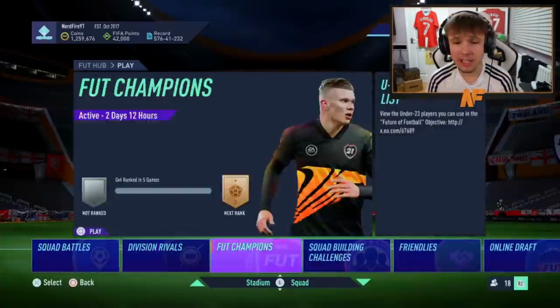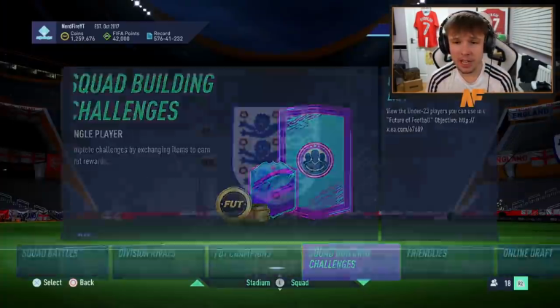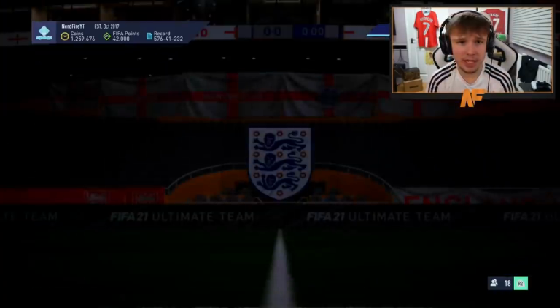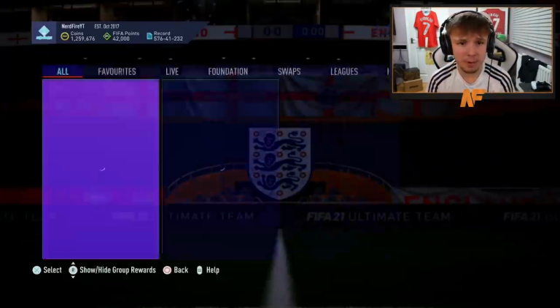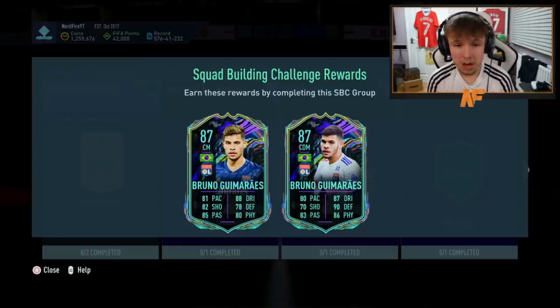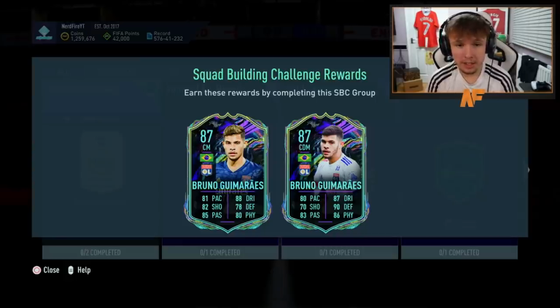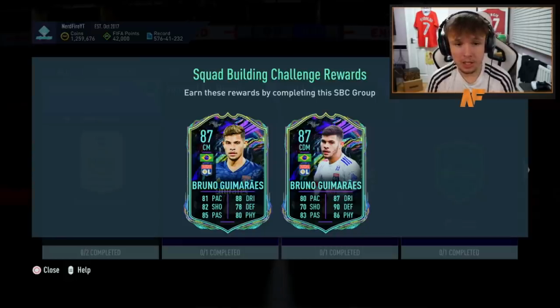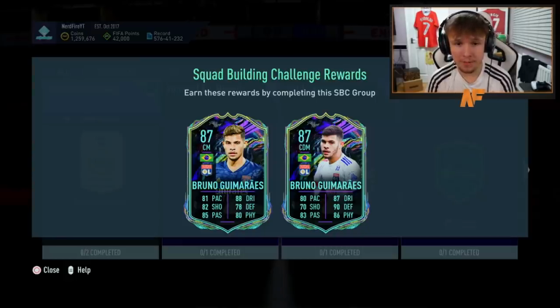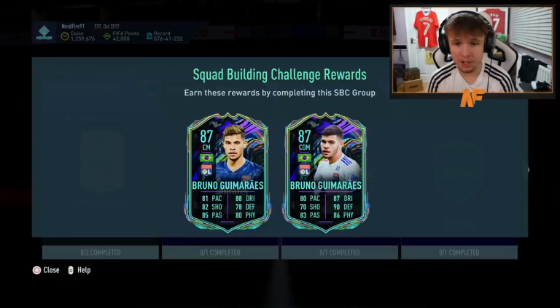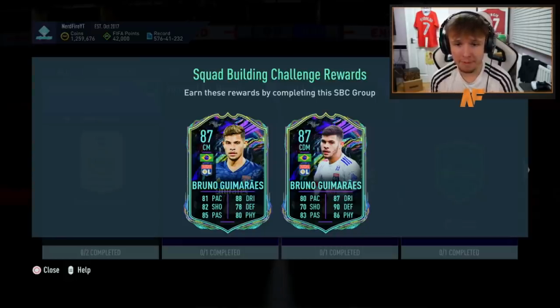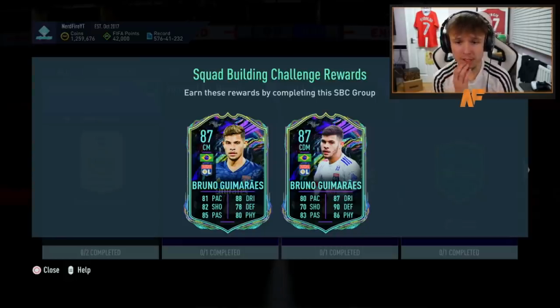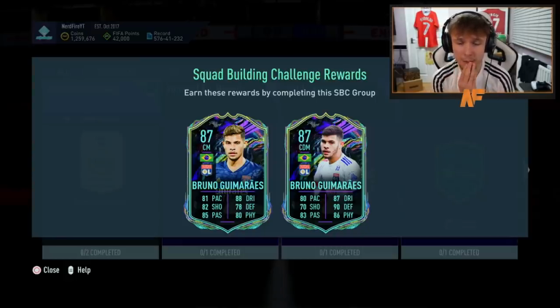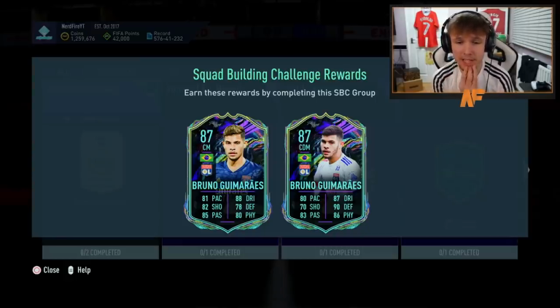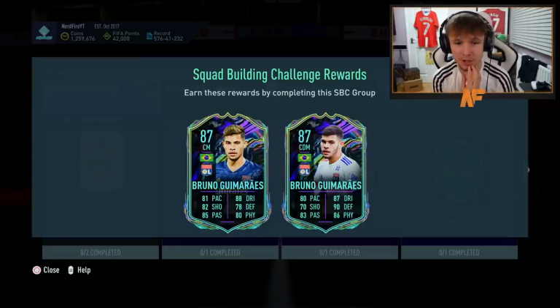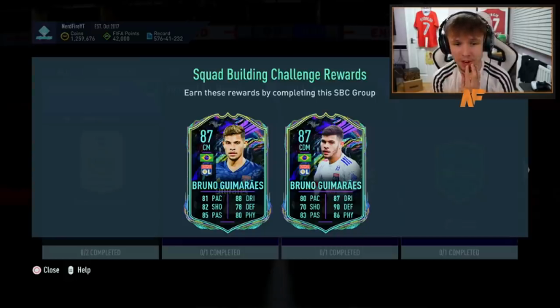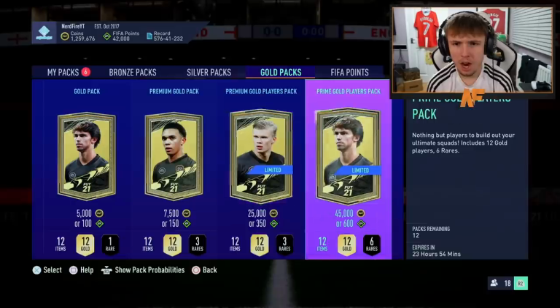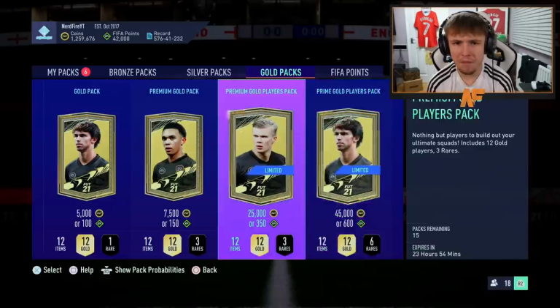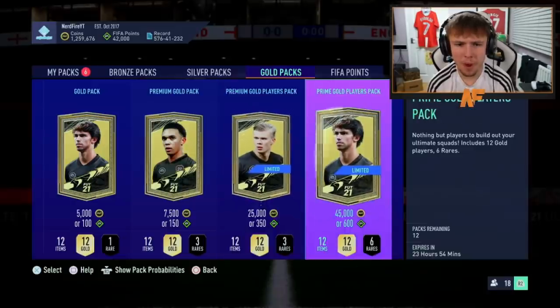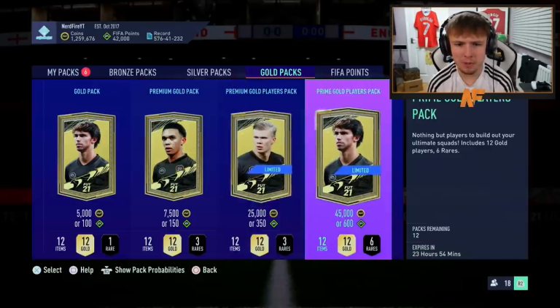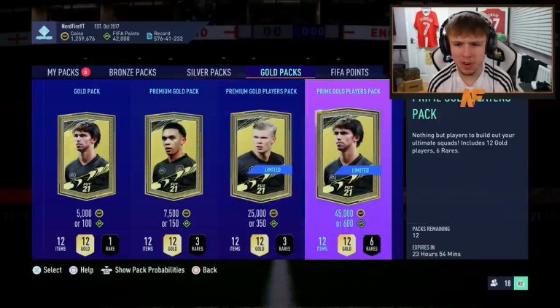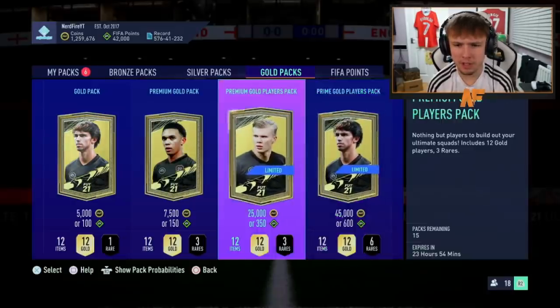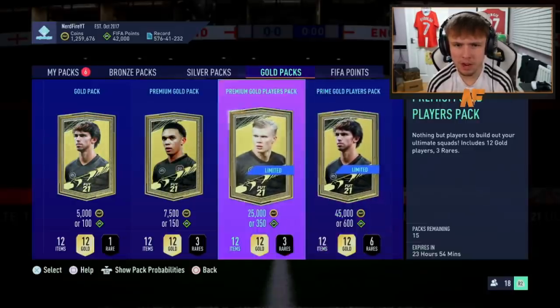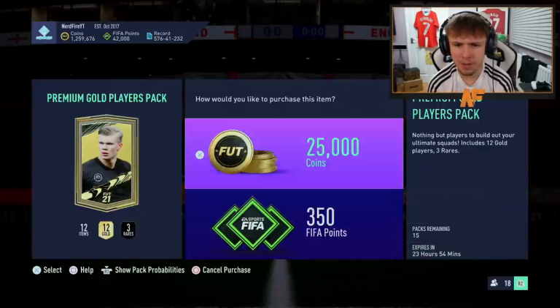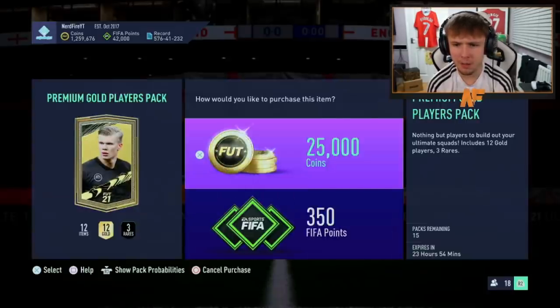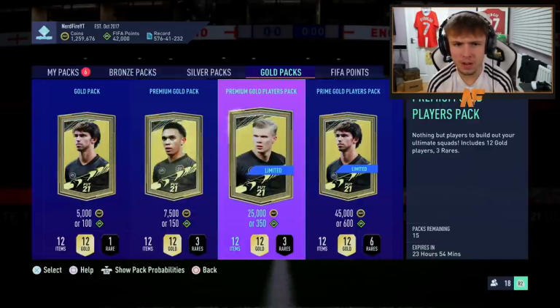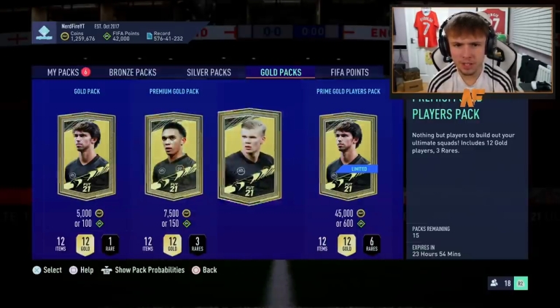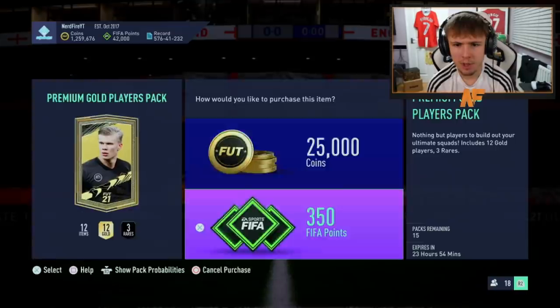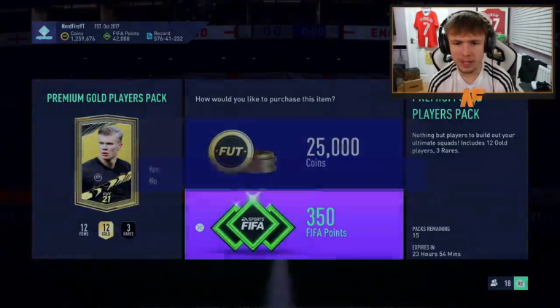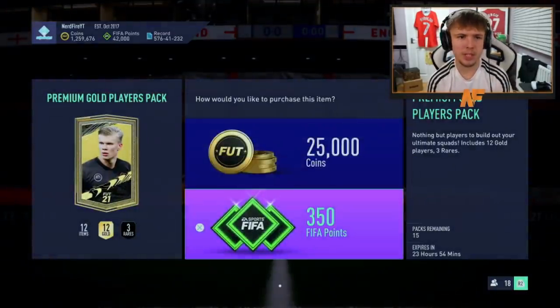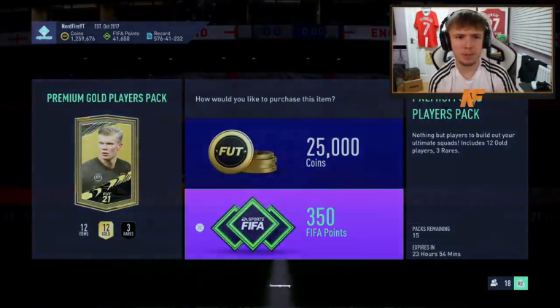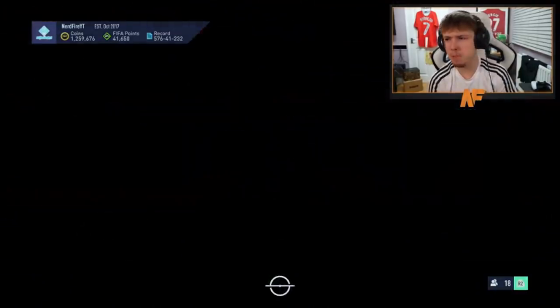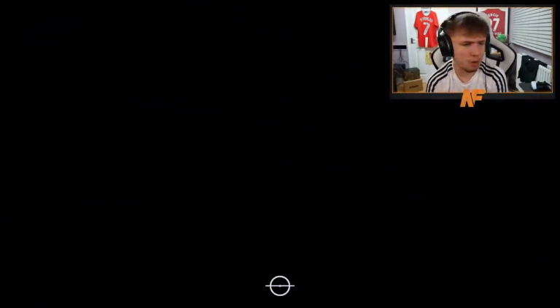Let's take a look at the SBC card that we've got. He's got a CAM version or a CDM version — wow, that CDM version is looking really nice. We still have FIFA point packs too, so let's go through the Priming Gold Players packs and then we'll do the Prime Golds after.